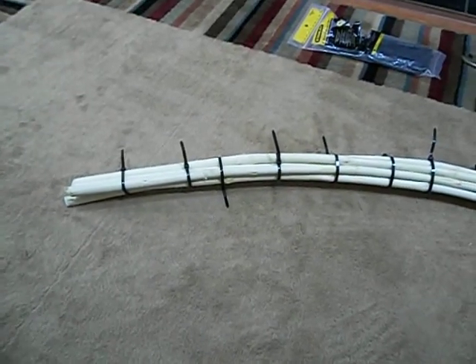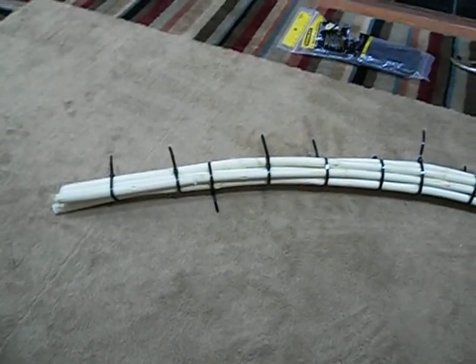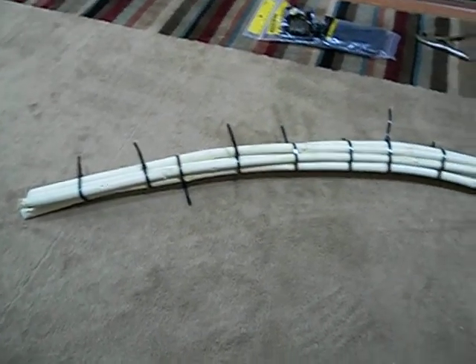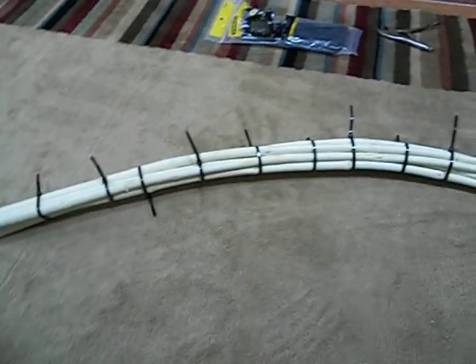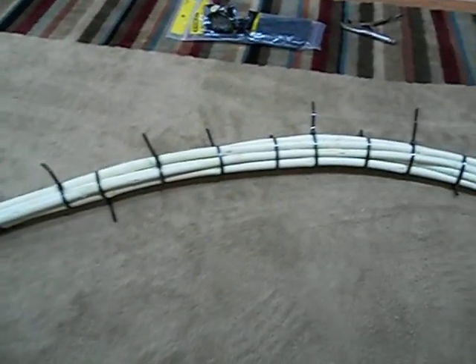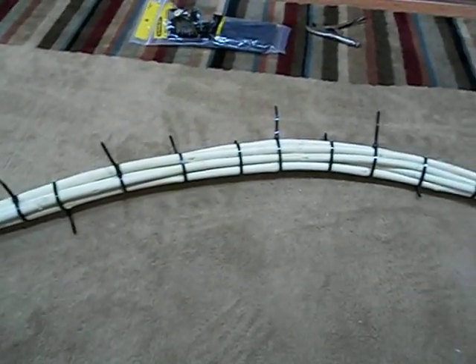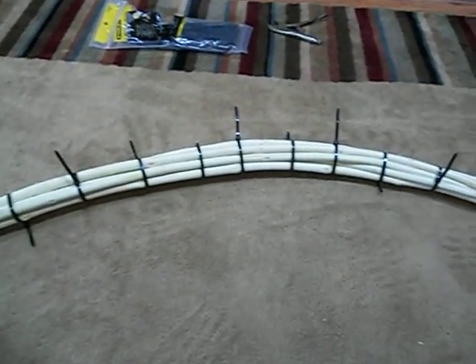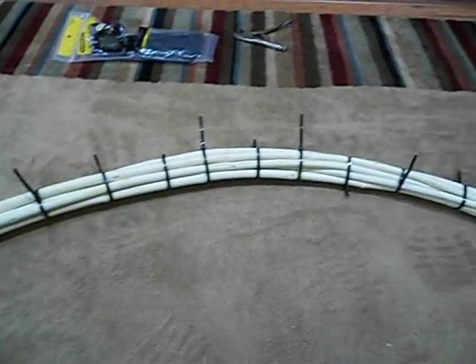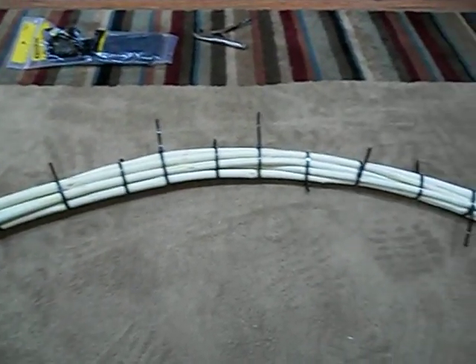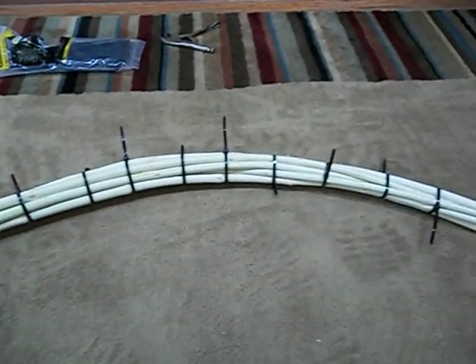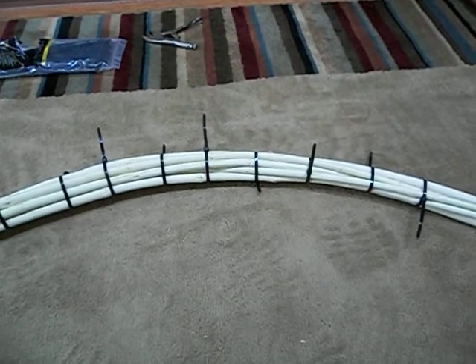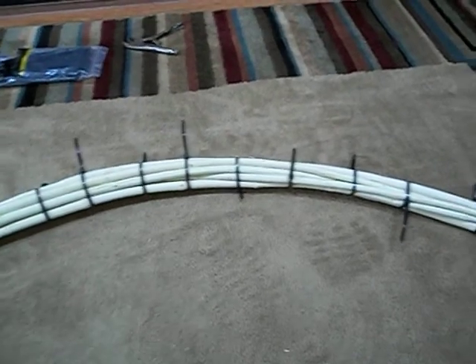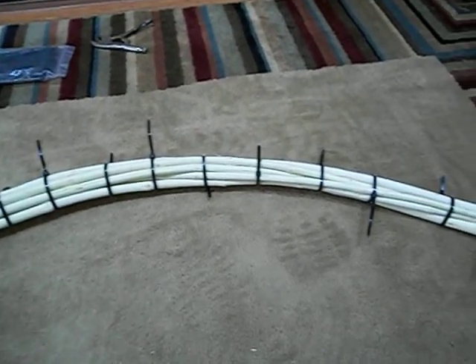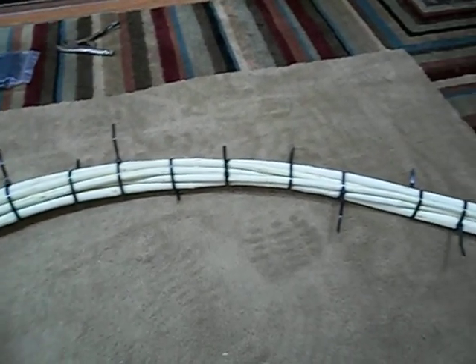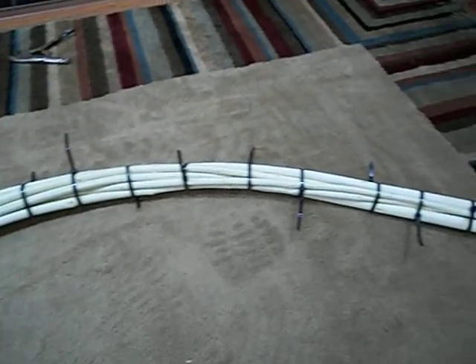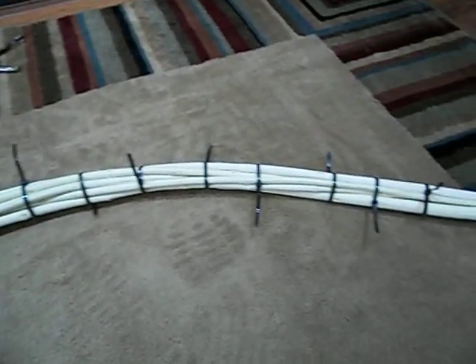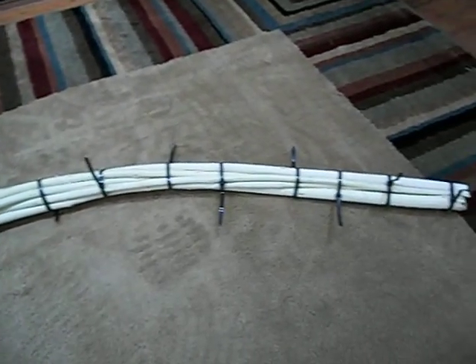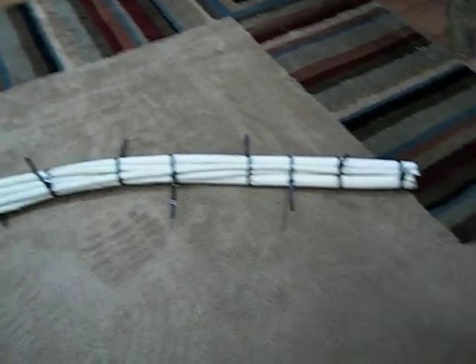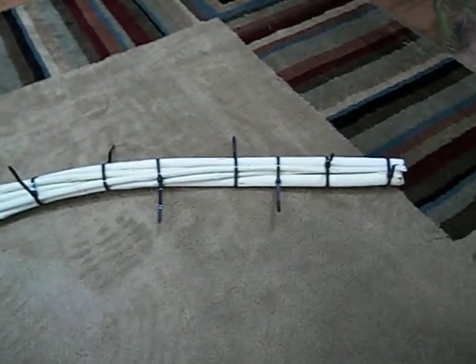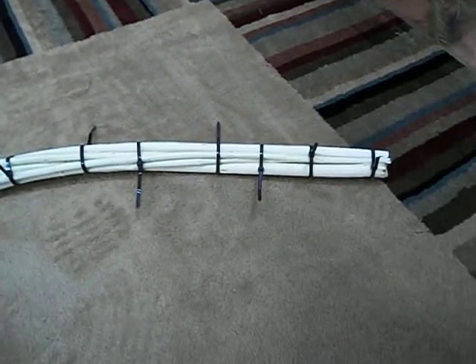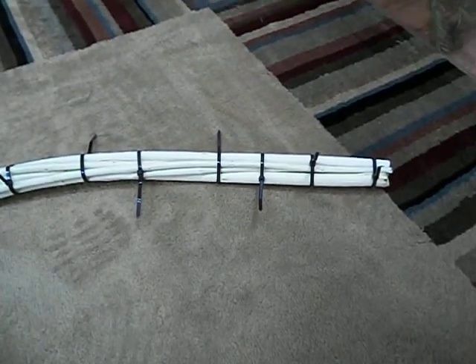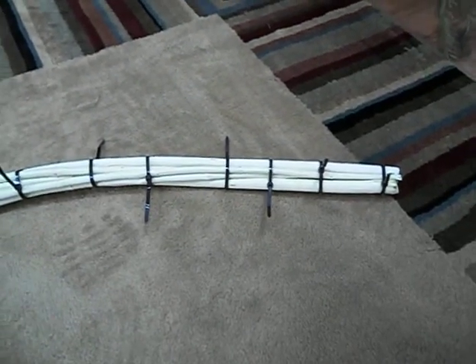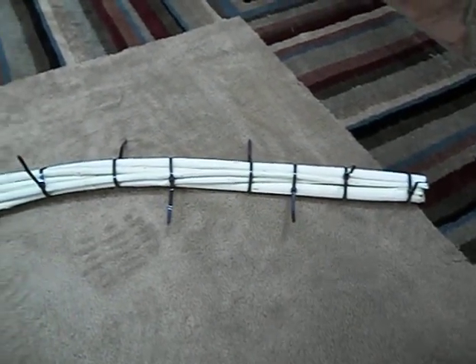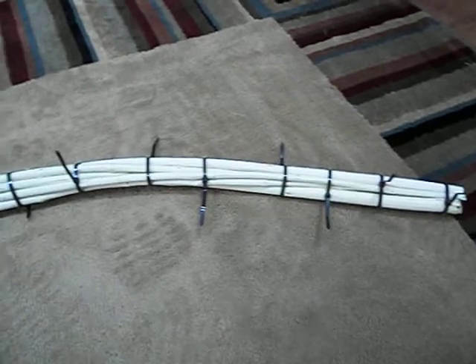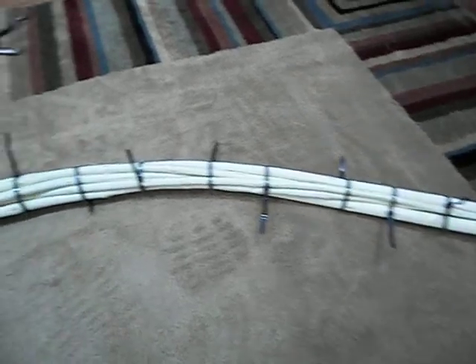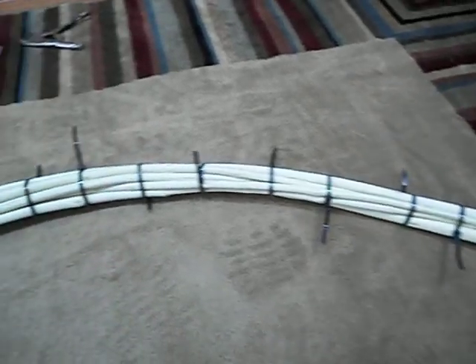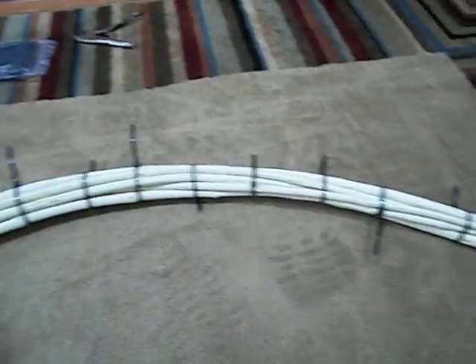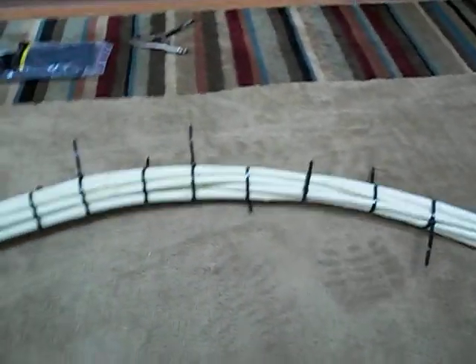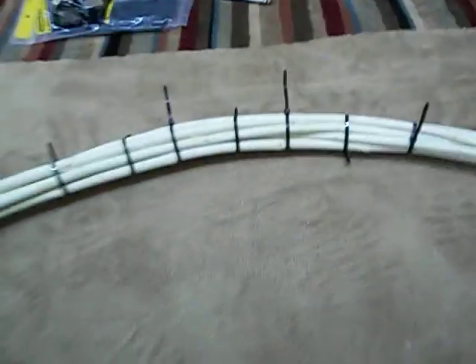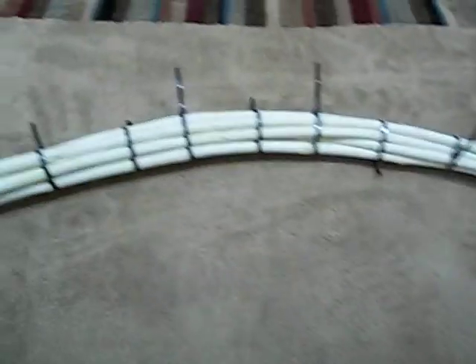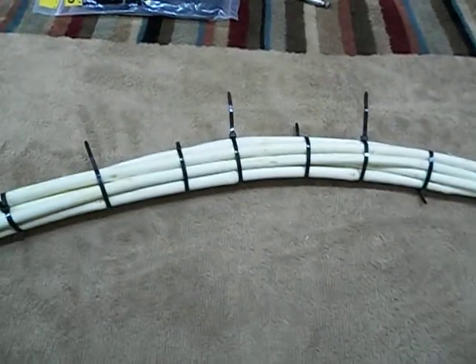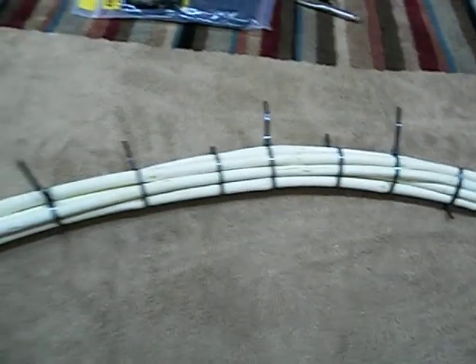Now you can see here I've lashed all the sticks together. The sticks that were partially bent in the first video — I've lashed the straight sticks to them and they start to take shape.